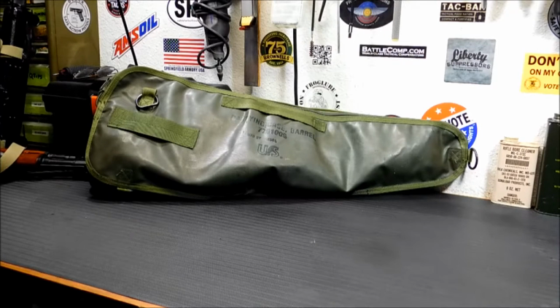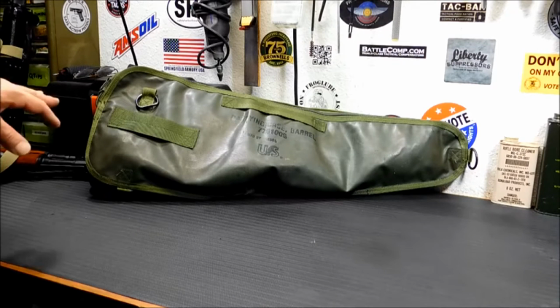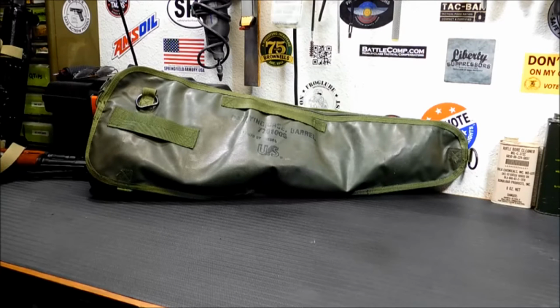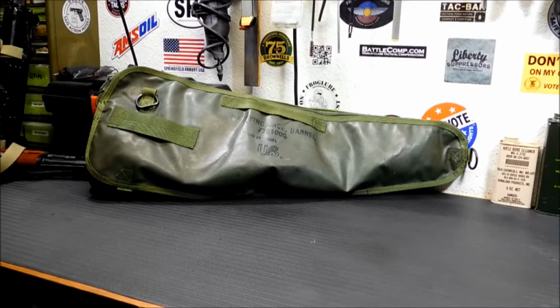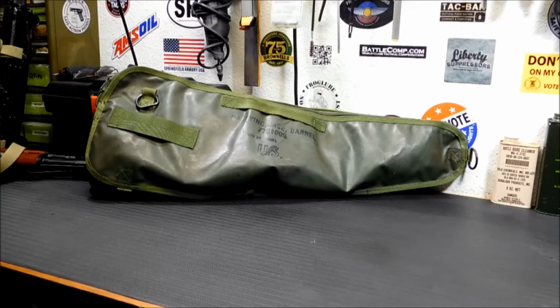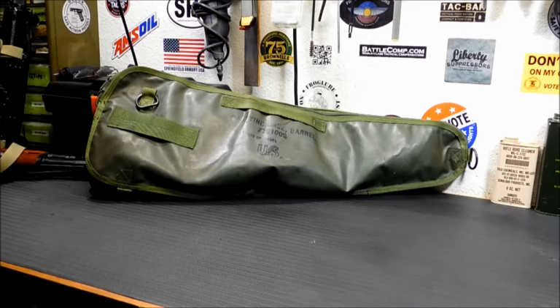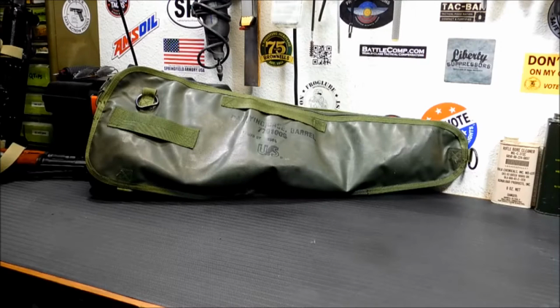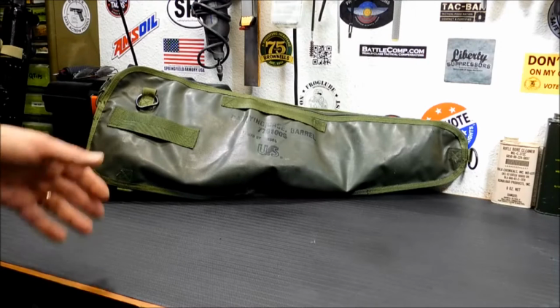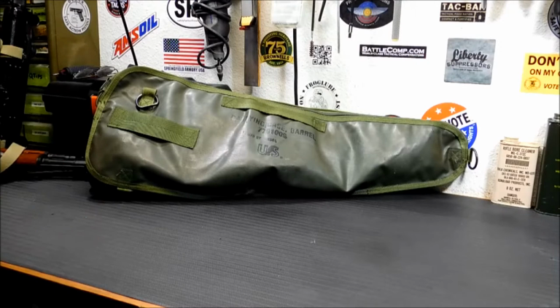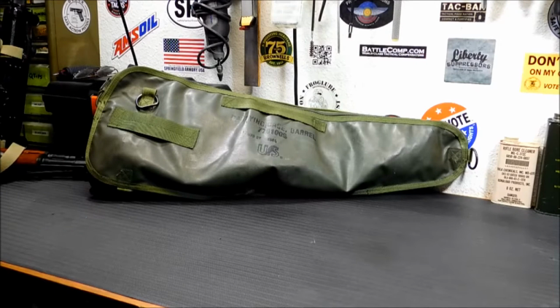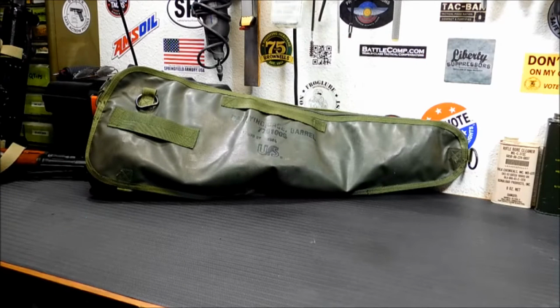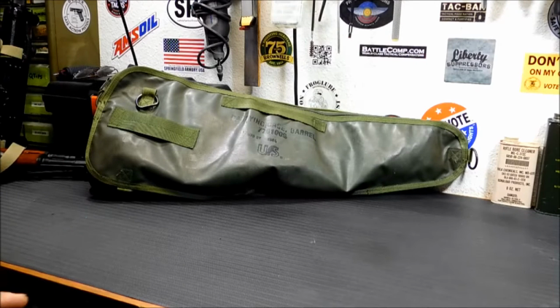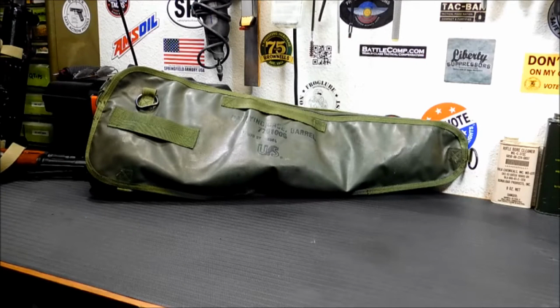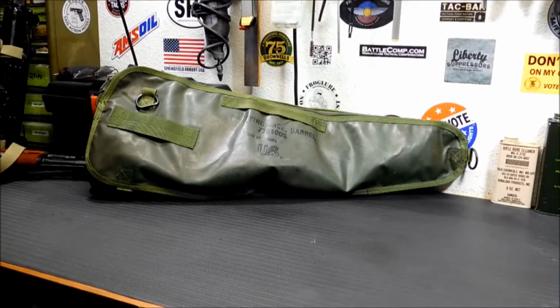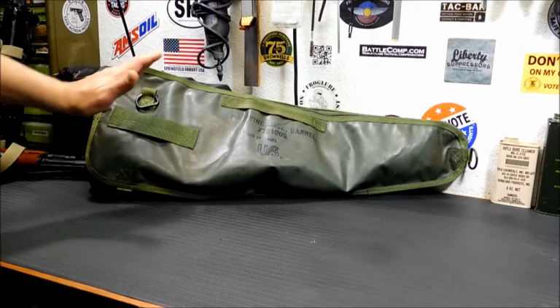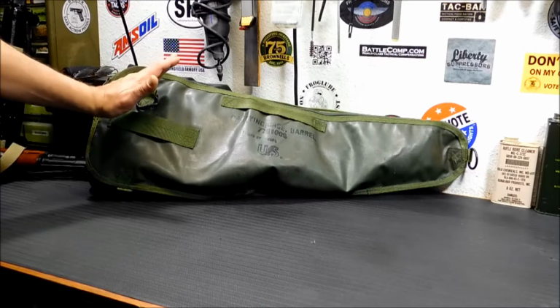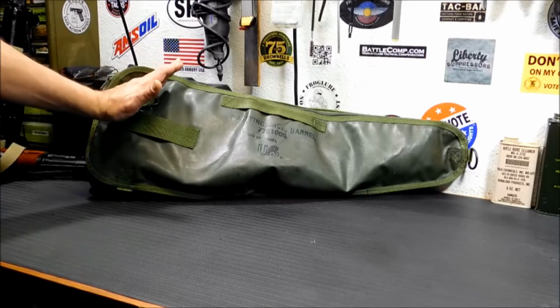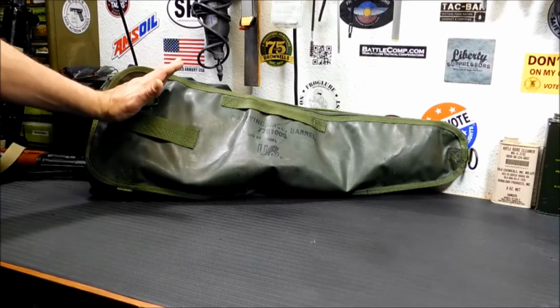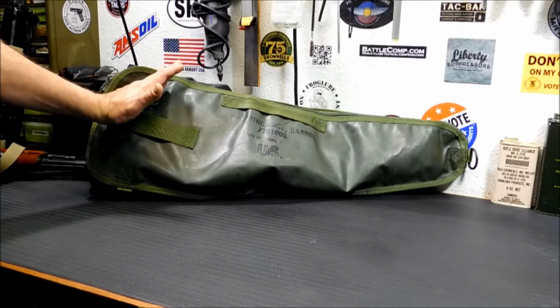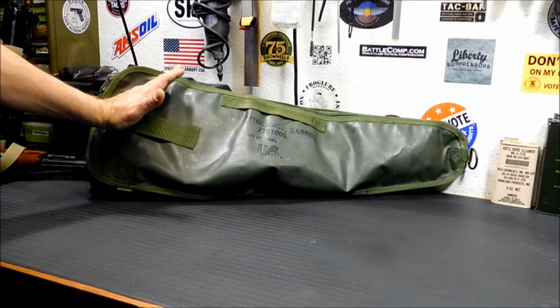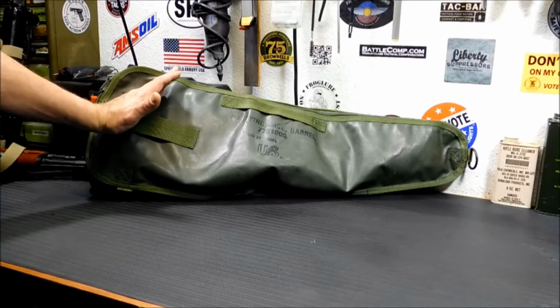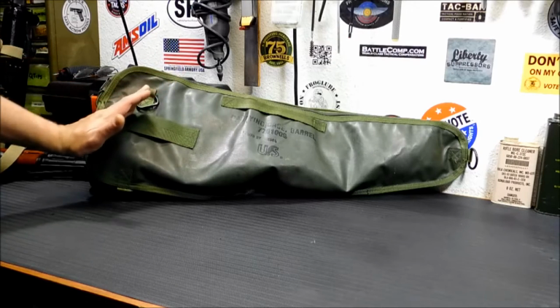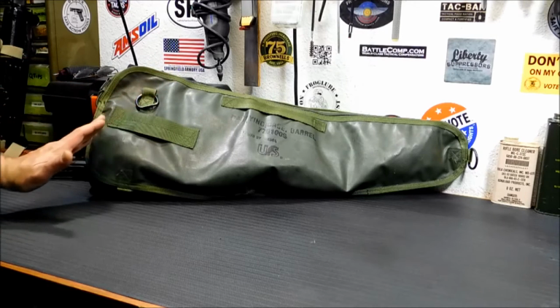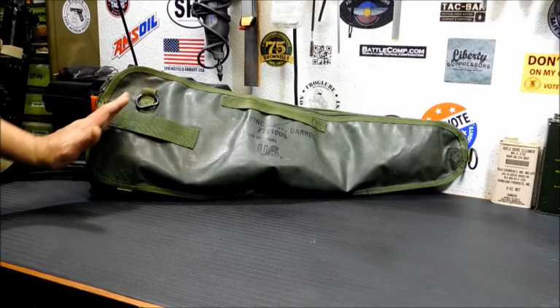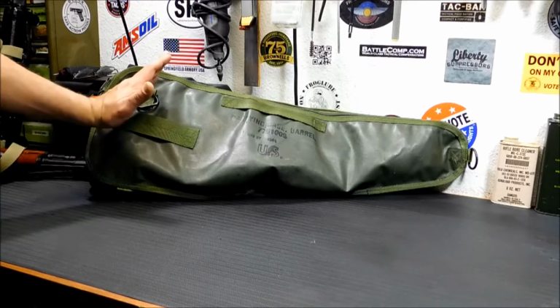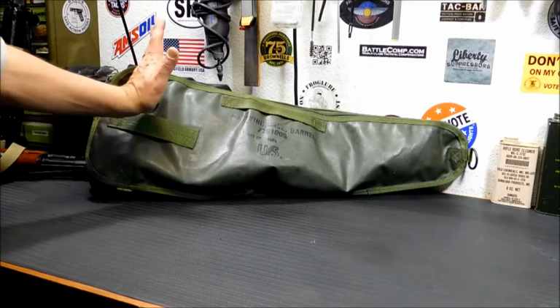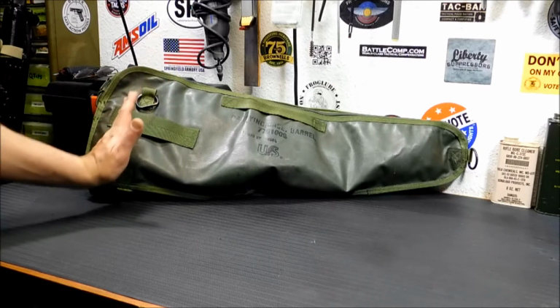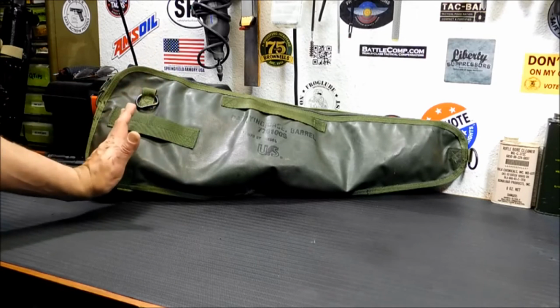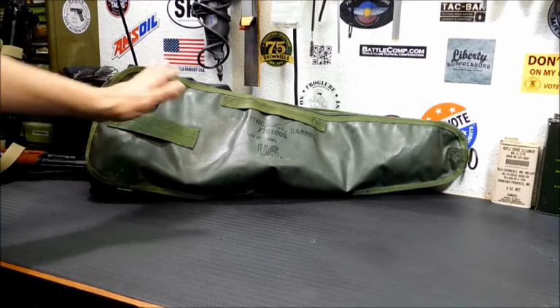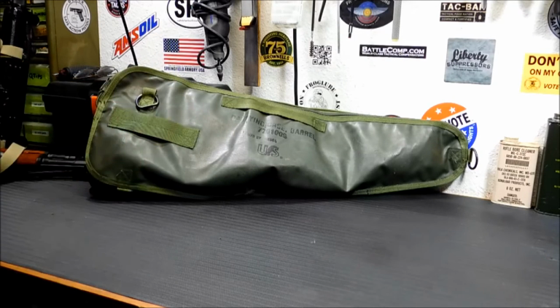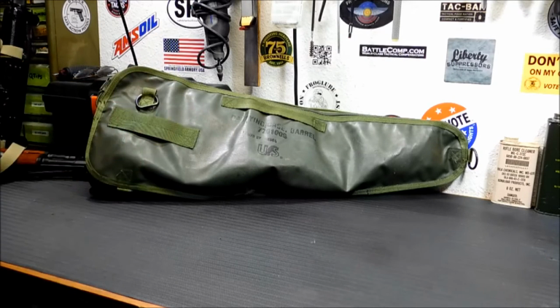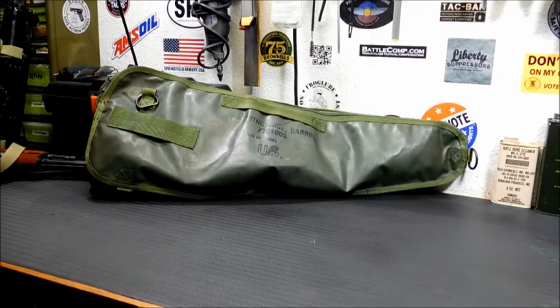The first thing you're probably thinking is a pistol grip shotgun. A pistol grip shotgun will fit as long as the angle of your grip on the back isn't ridiculously long. If it's a straight down pistol grip, it'll fit in there perfectly.